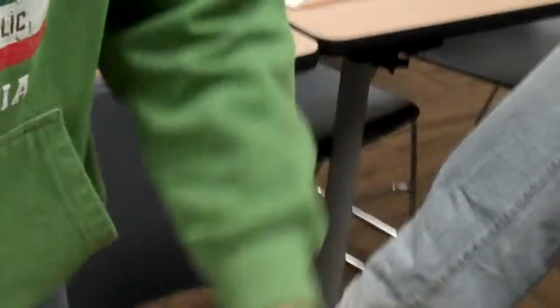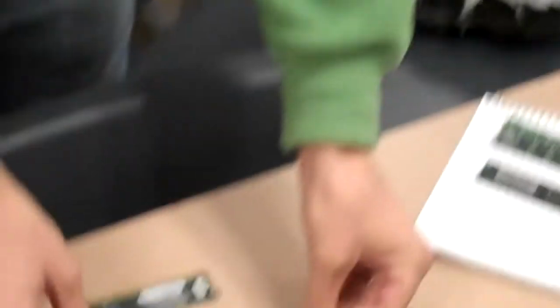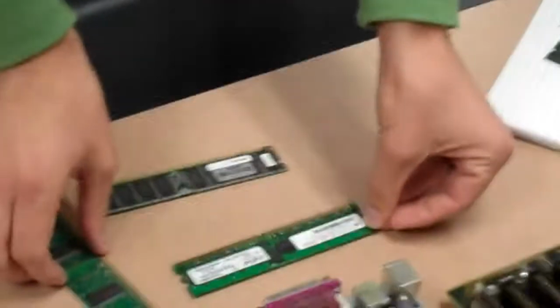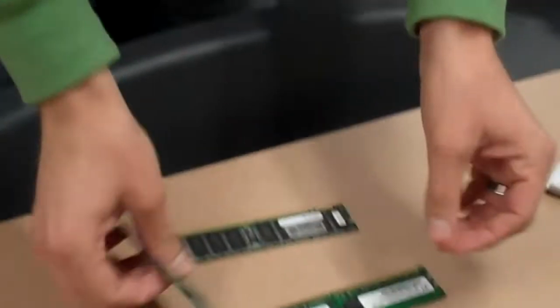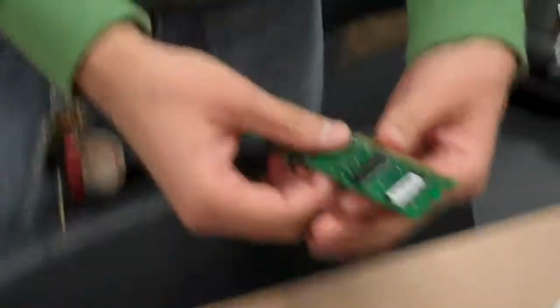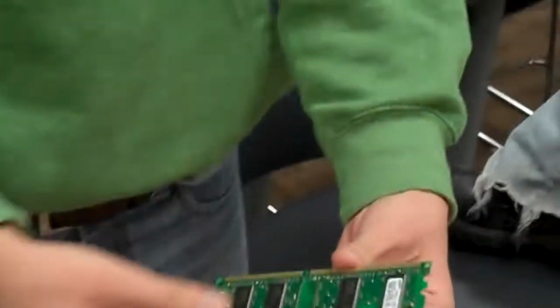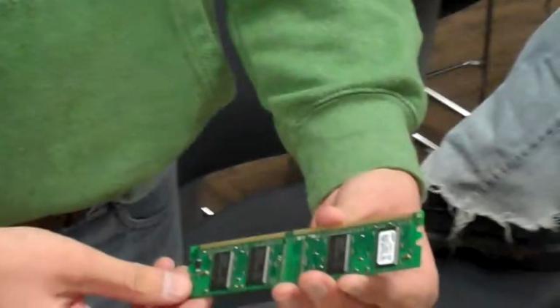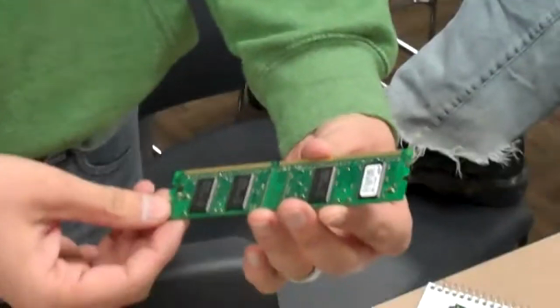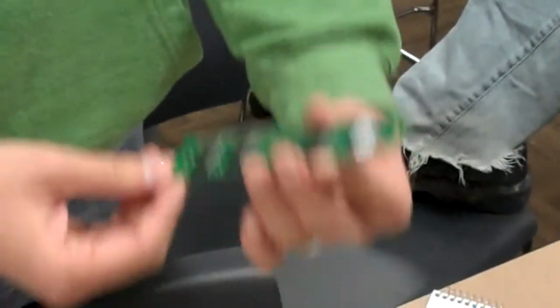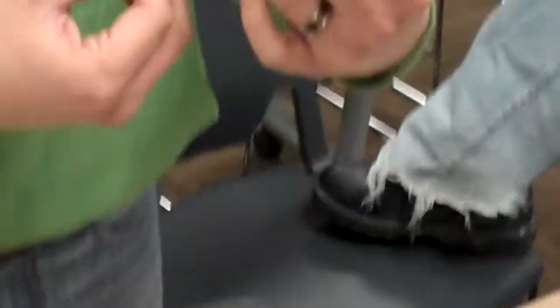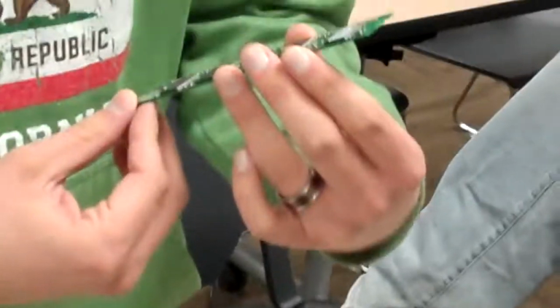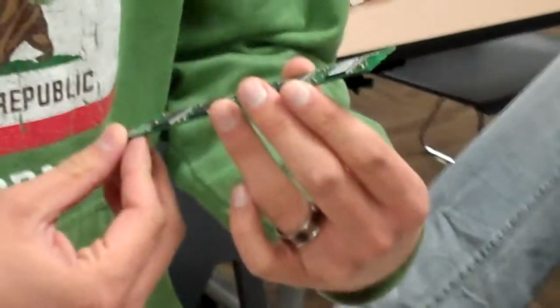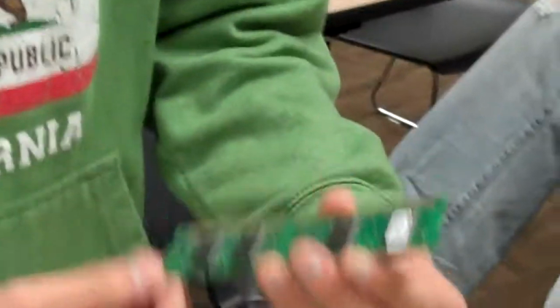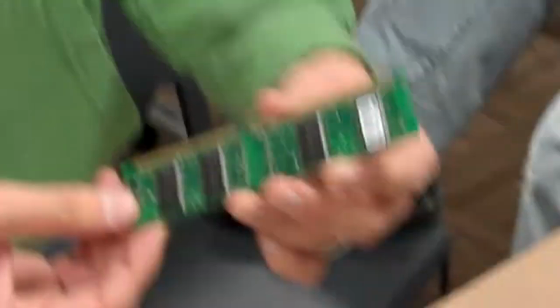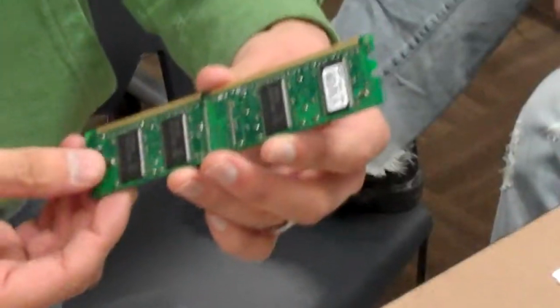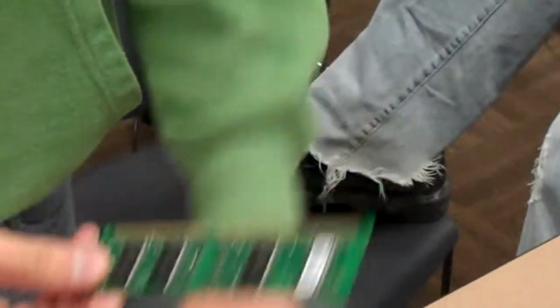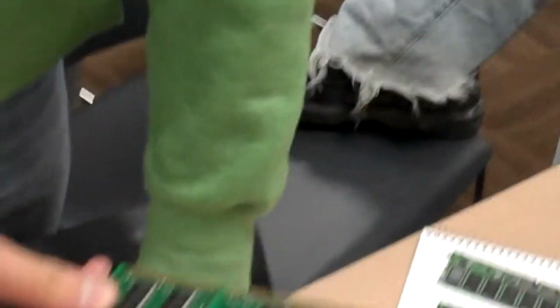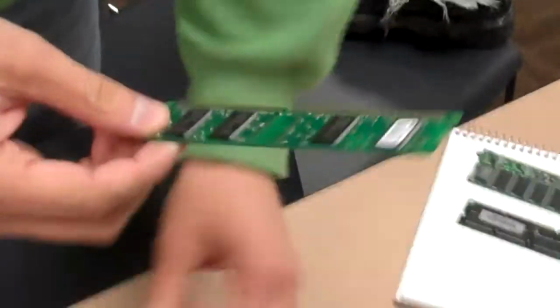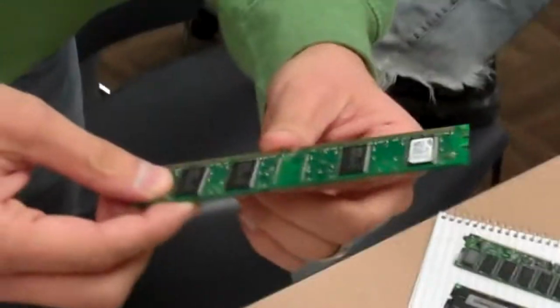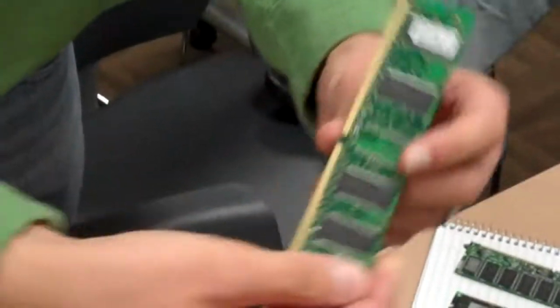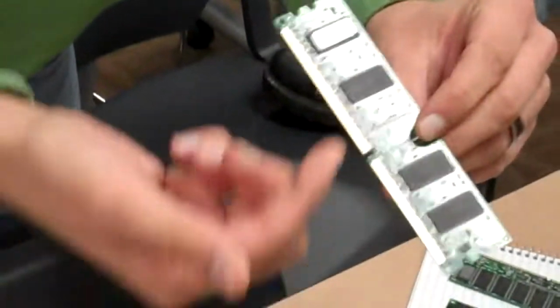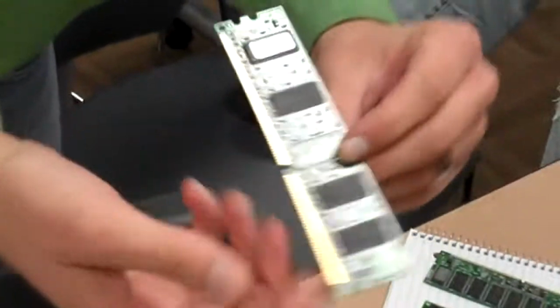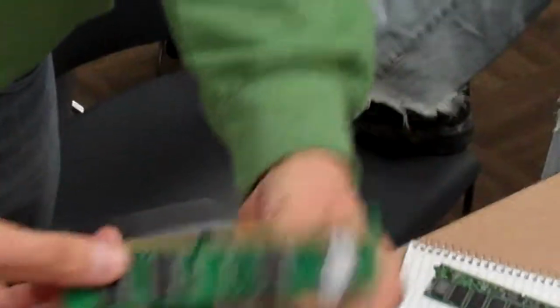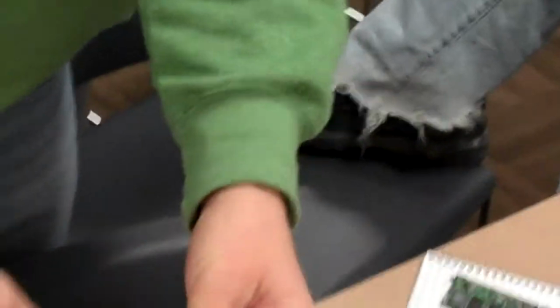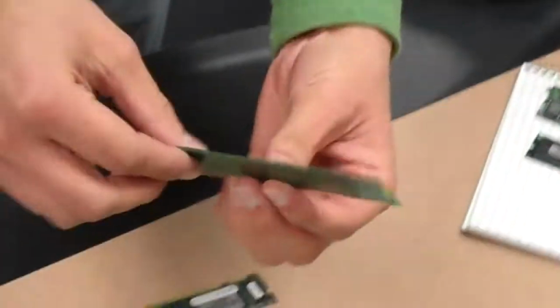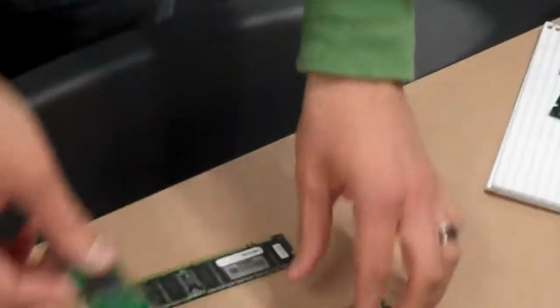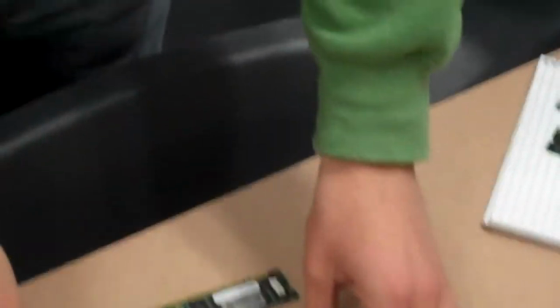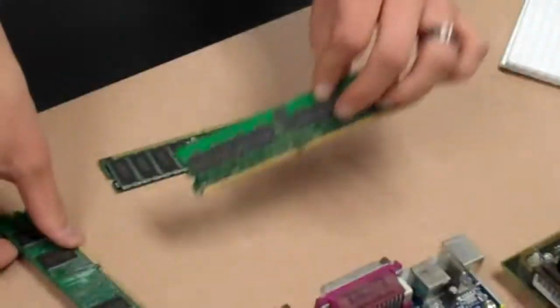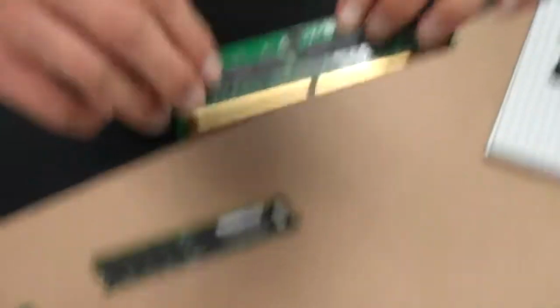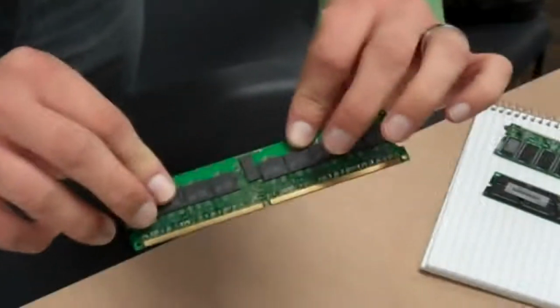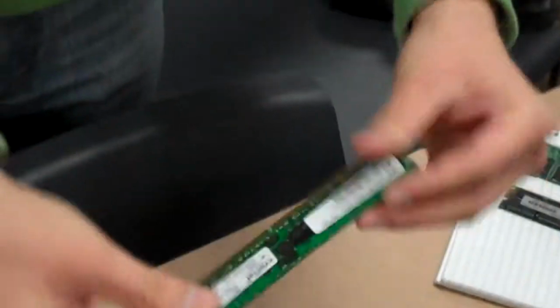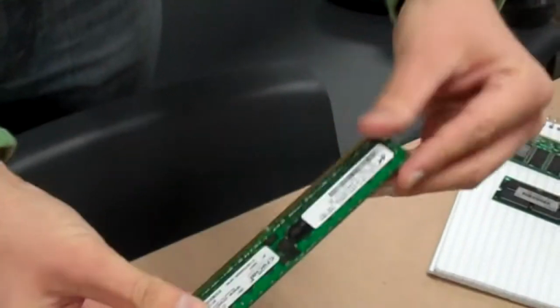Next we have DDR, 128 megabytes, and it is one slot on the bottom. Just one-sided. Oh, this one was double-sided — it's DDR2.